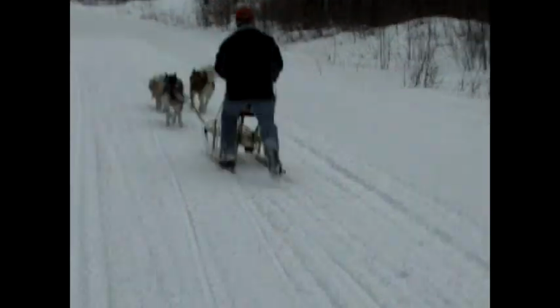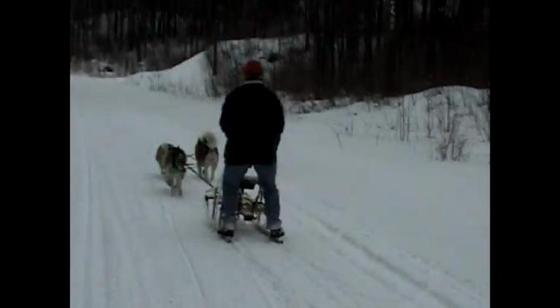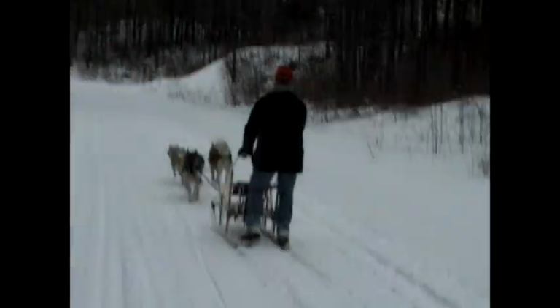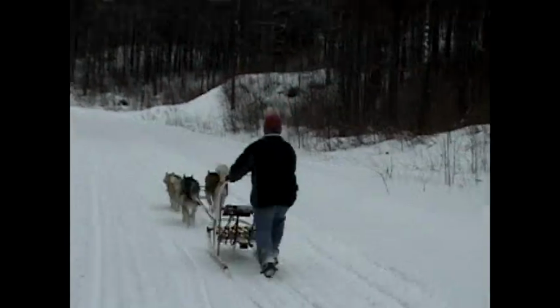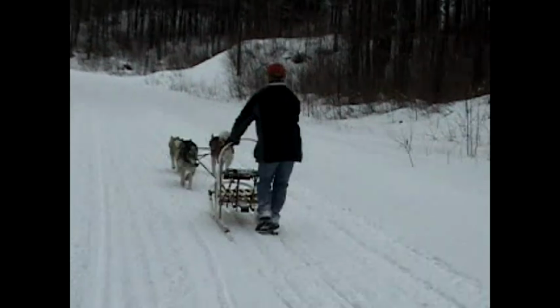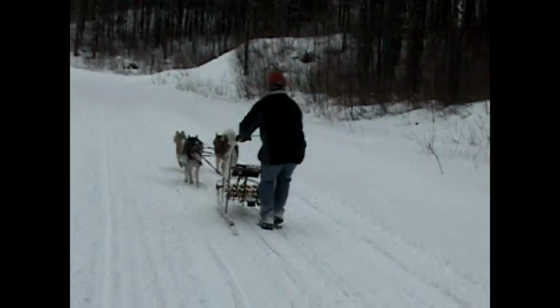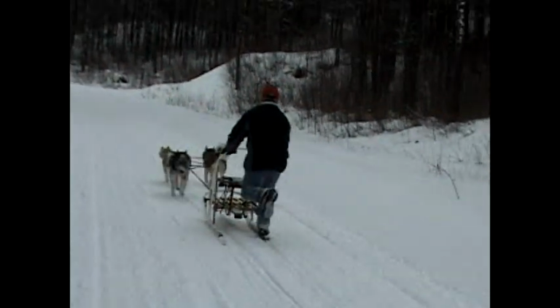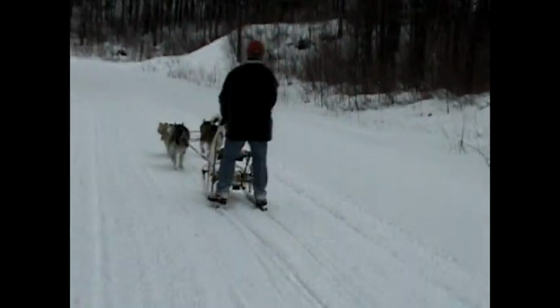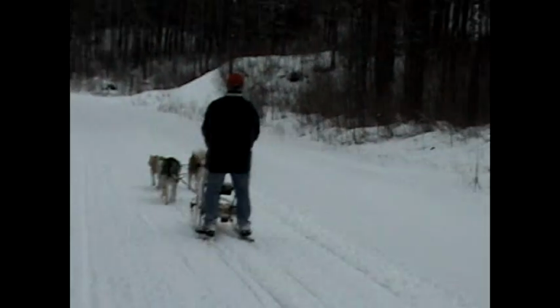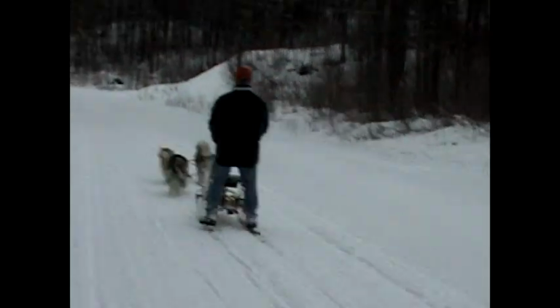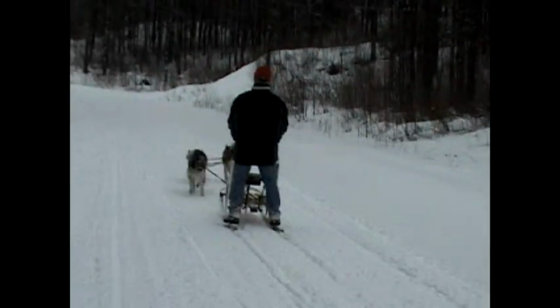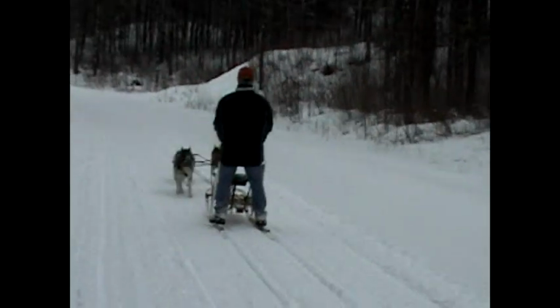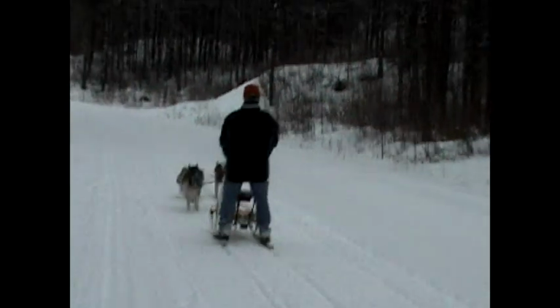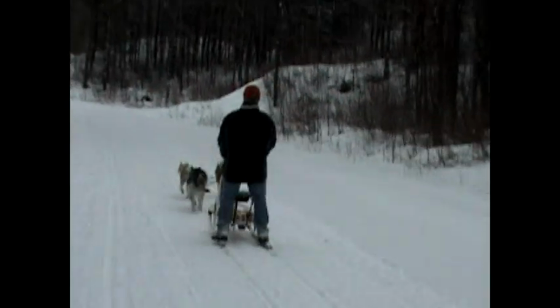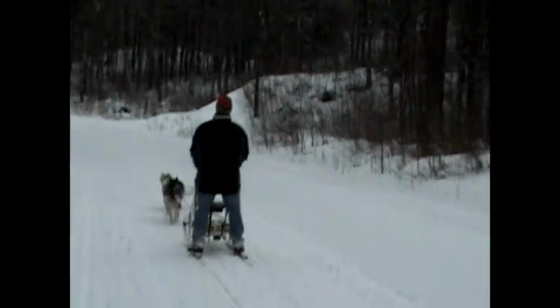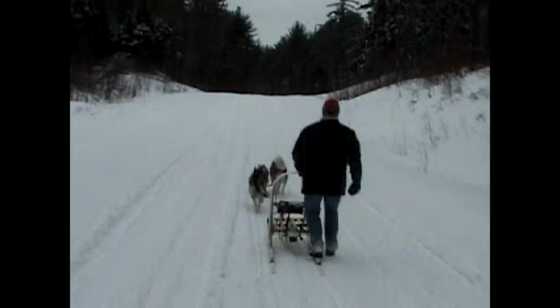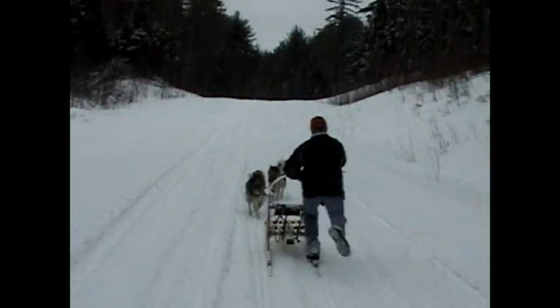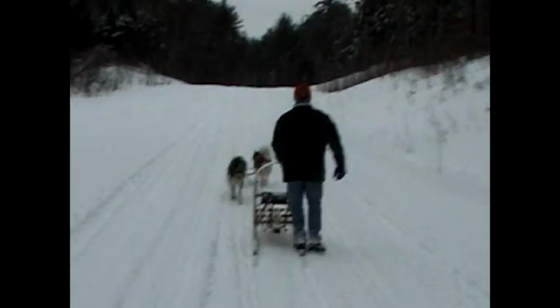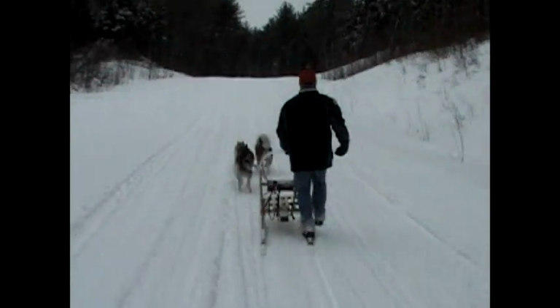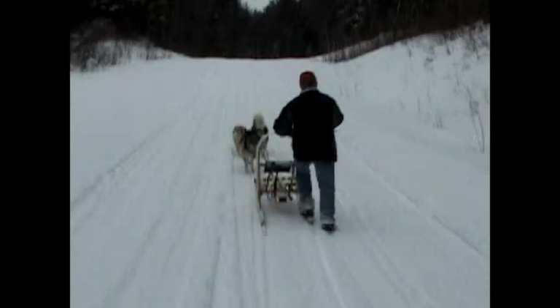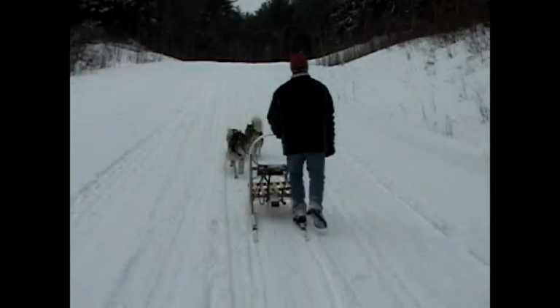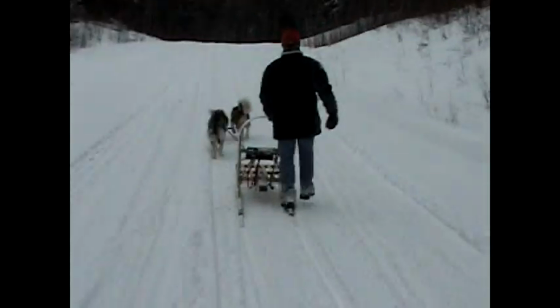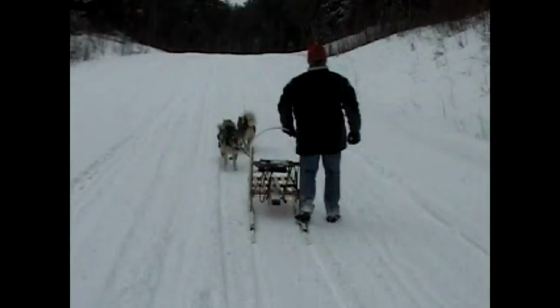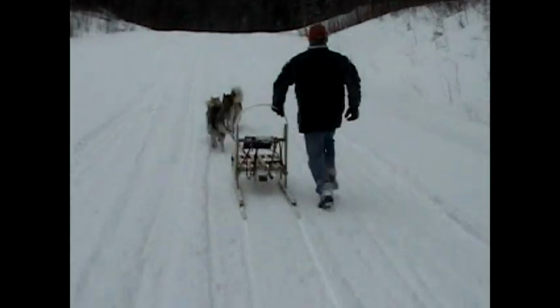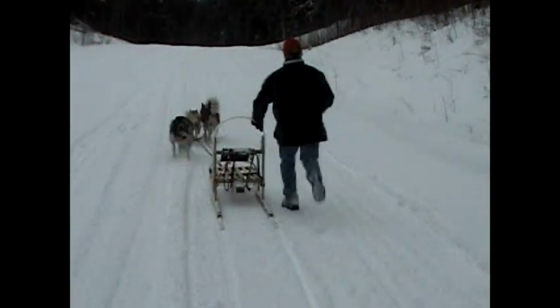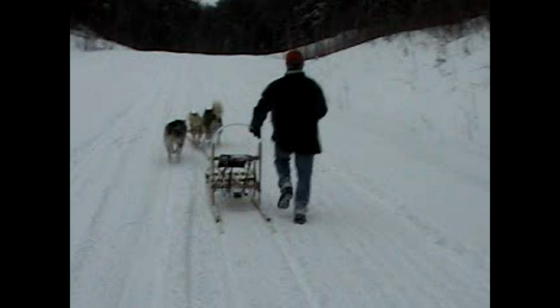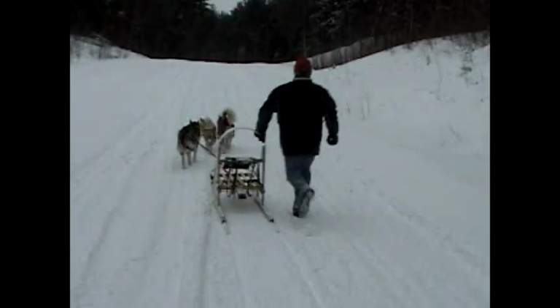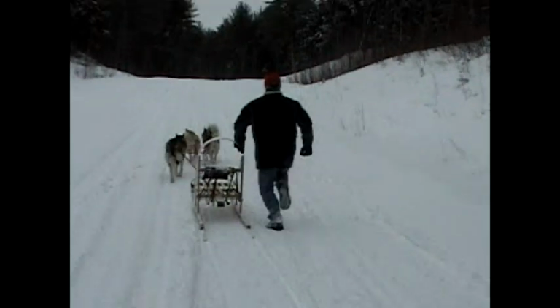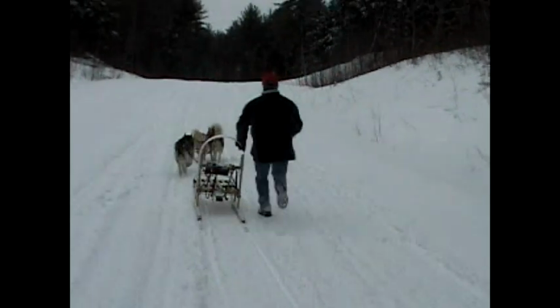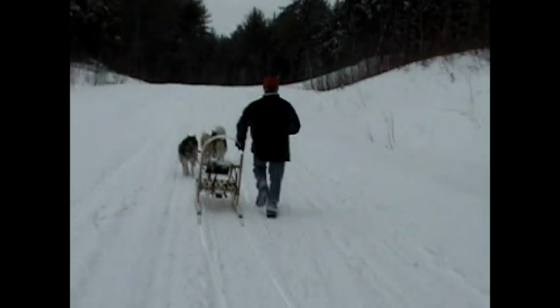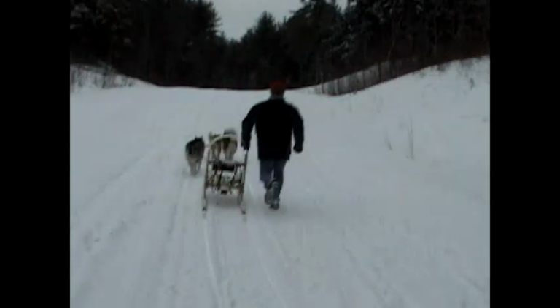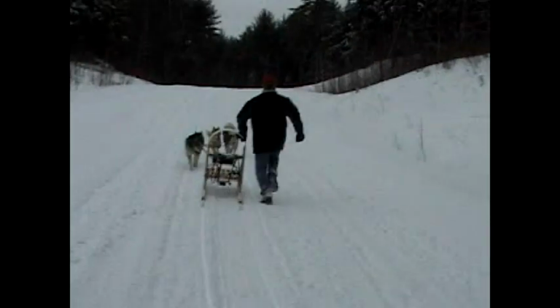Pedaling can also be done between the skis, but watch out that you don't hit your shin on the brake or the back of the seat. With smaller dog teams especially, when they get tired or you hit a pretty good sized hill, the driver can pedal or get off and run alongside the sled.